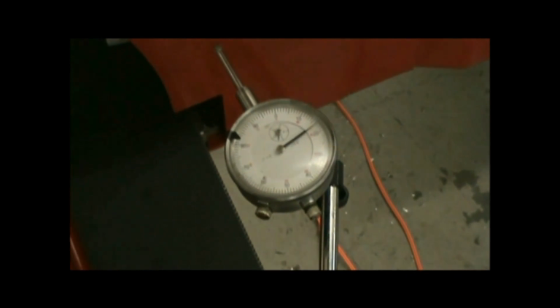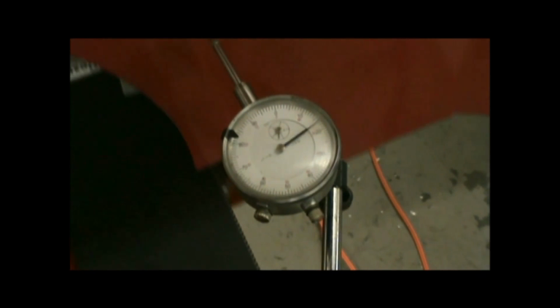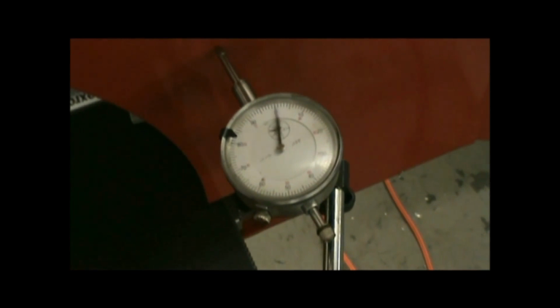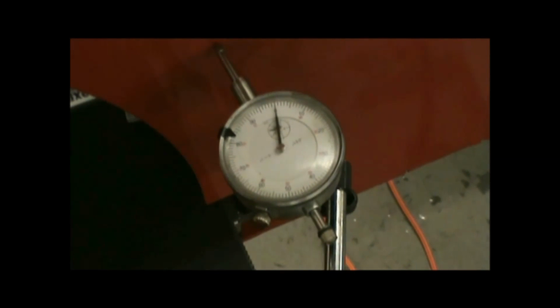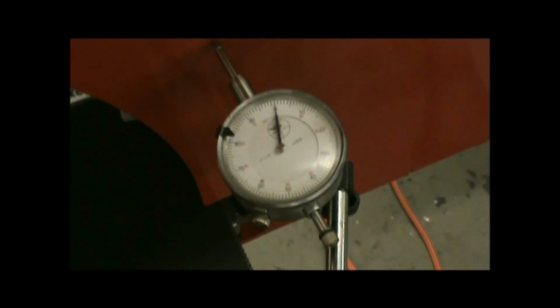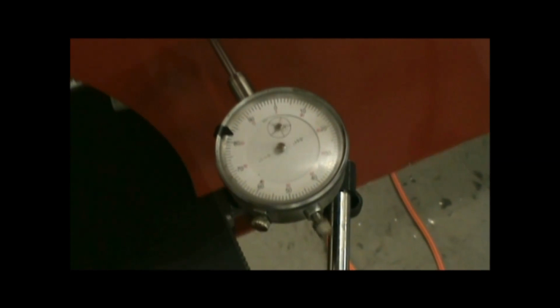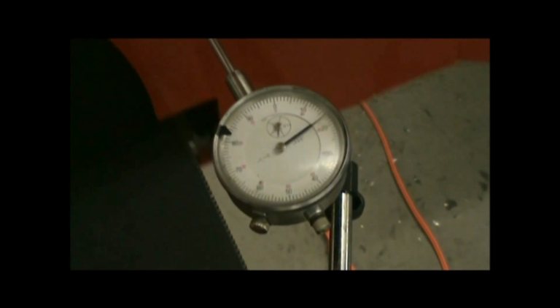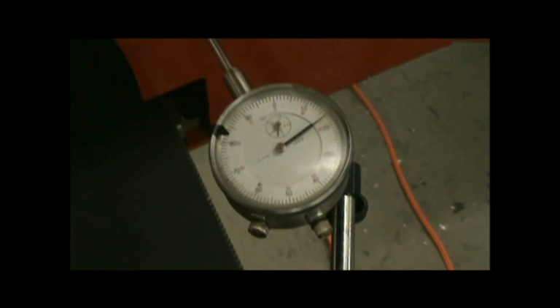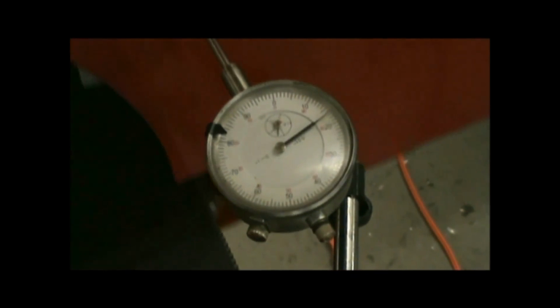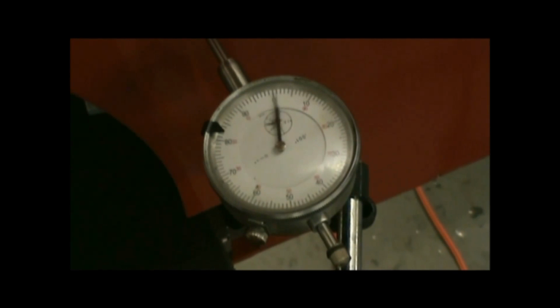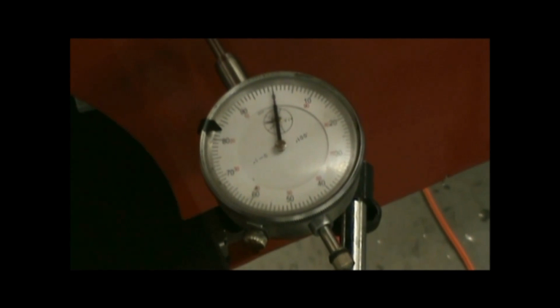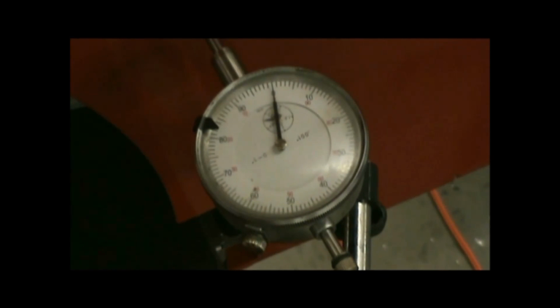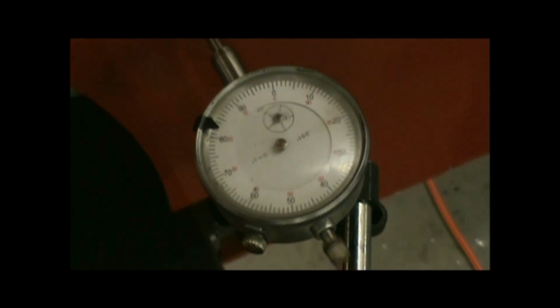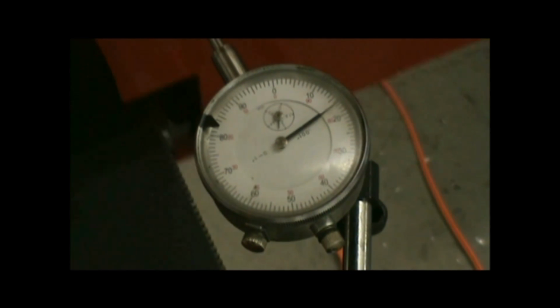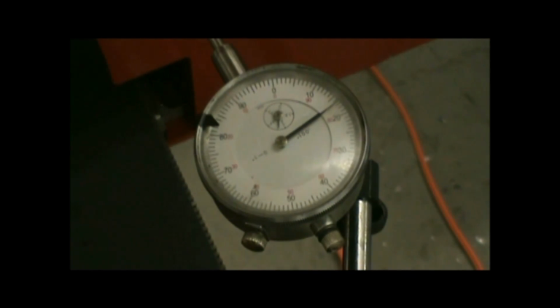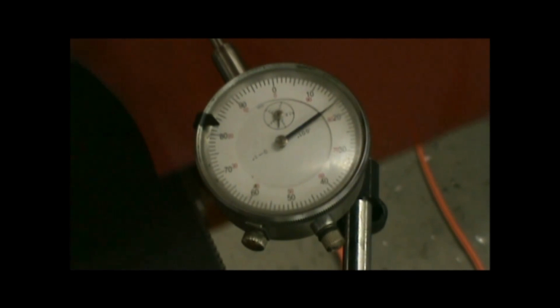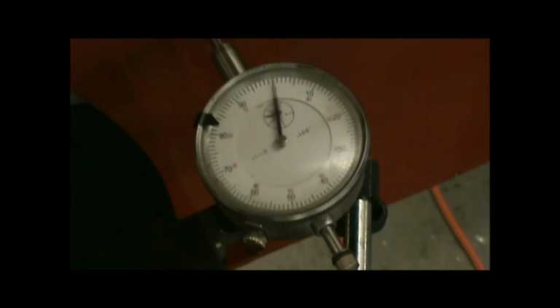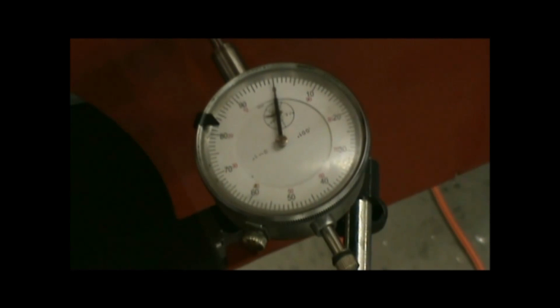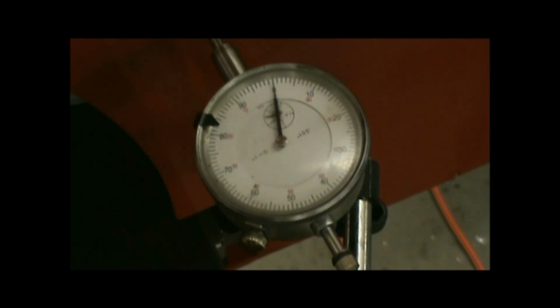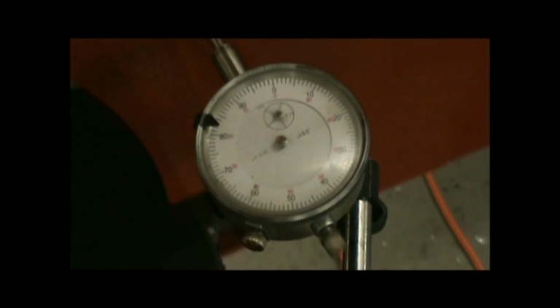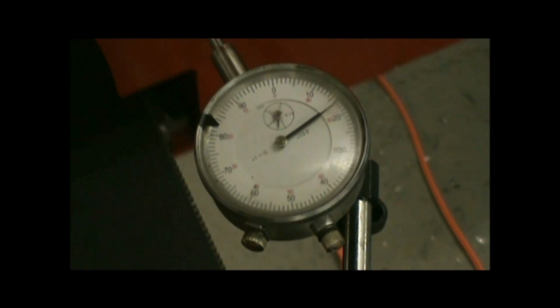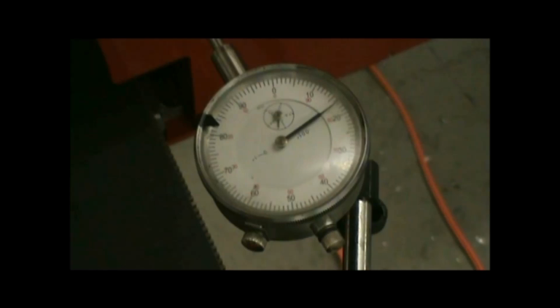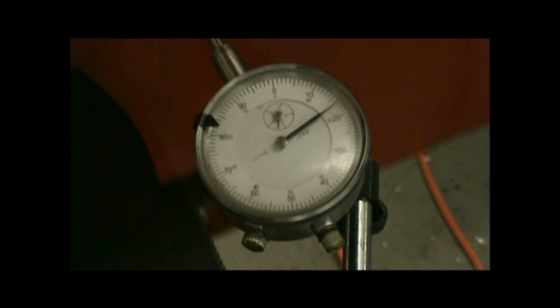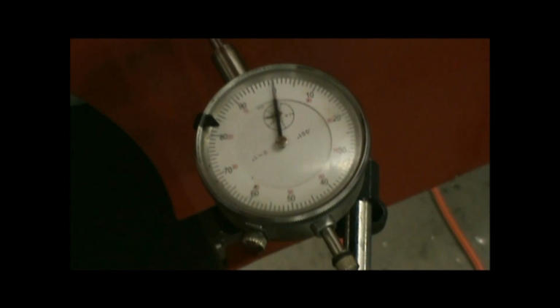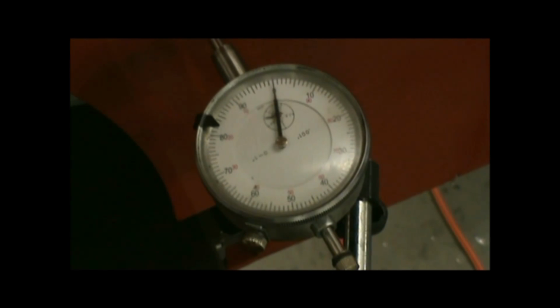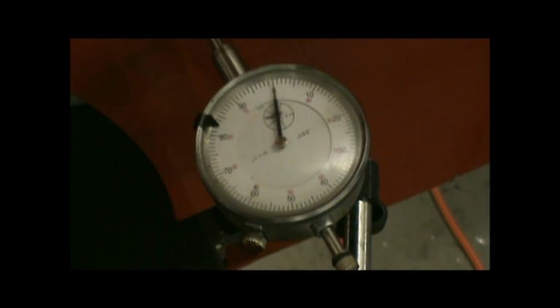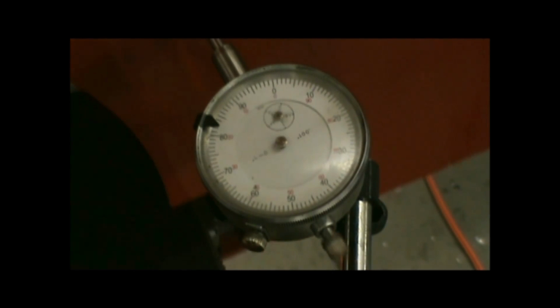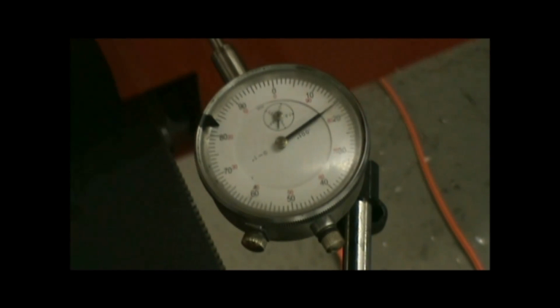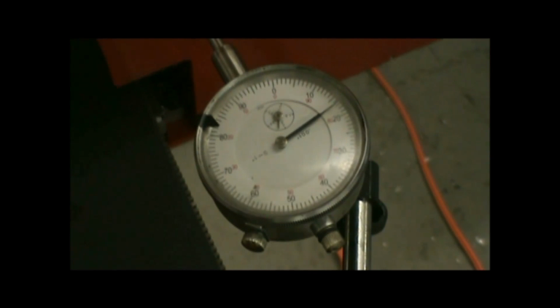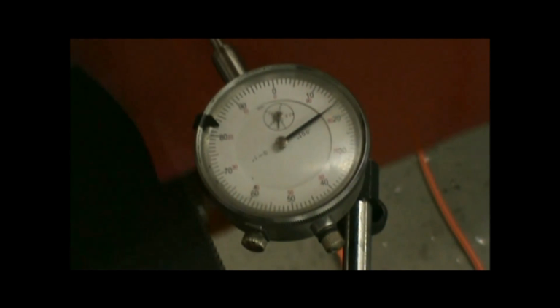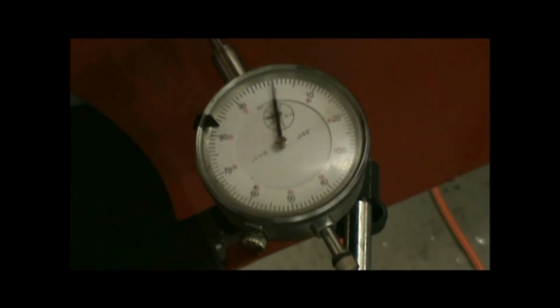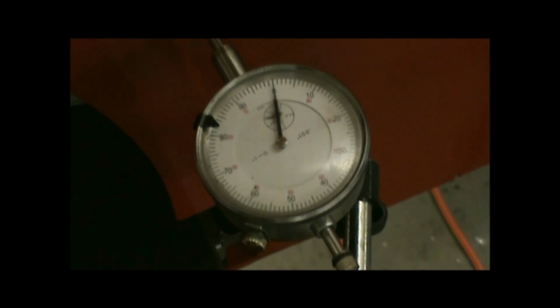Our systems are far more accurate than the torch's ability to cut. Note in the video that the machine stops within 1/1000th of an inch — that's 1/1000th of an inch every time. Smooth, solid, and fast.